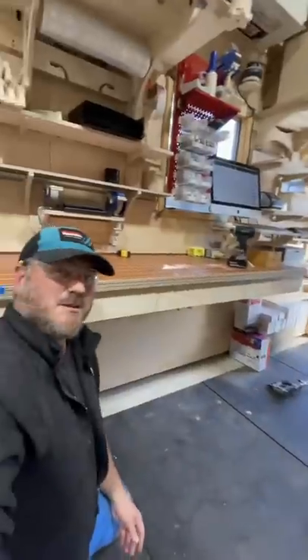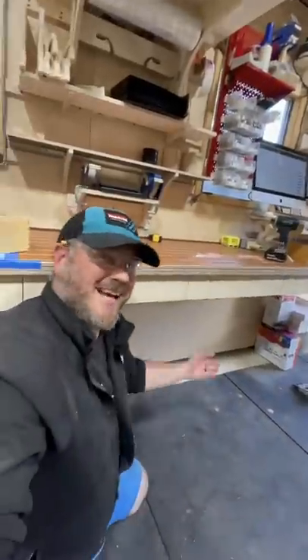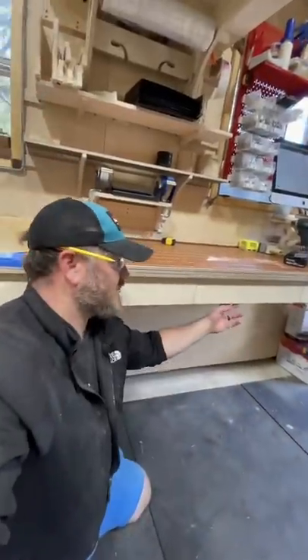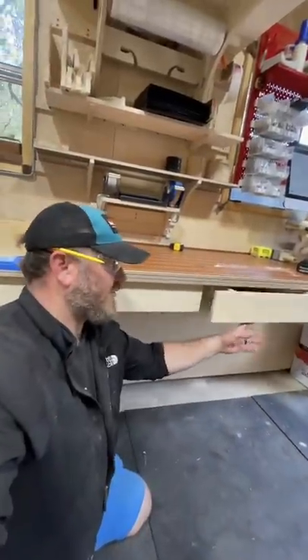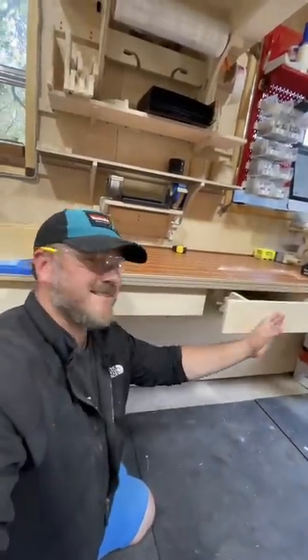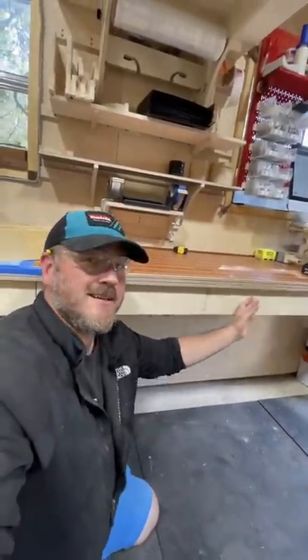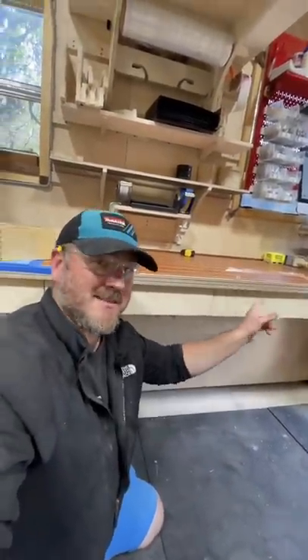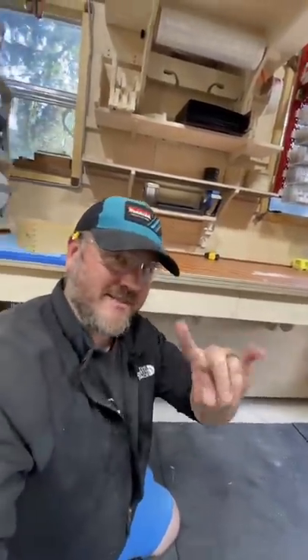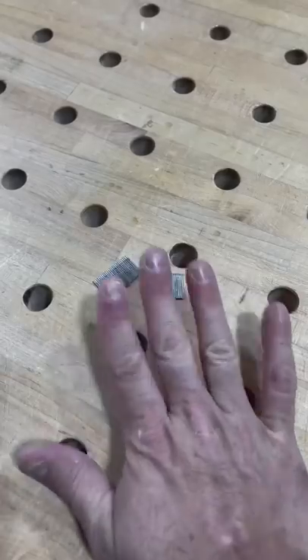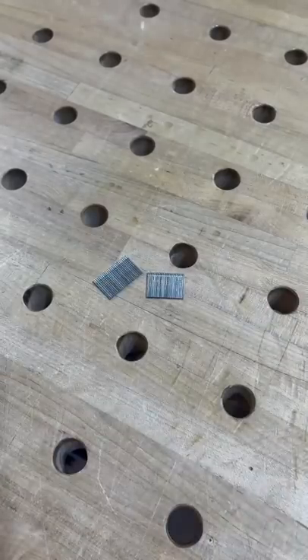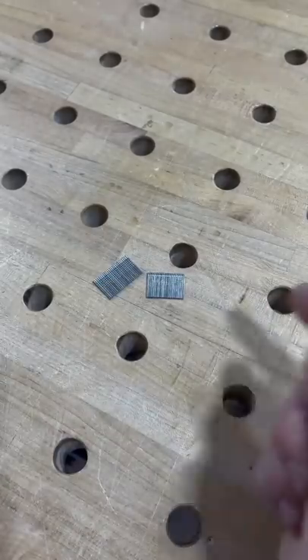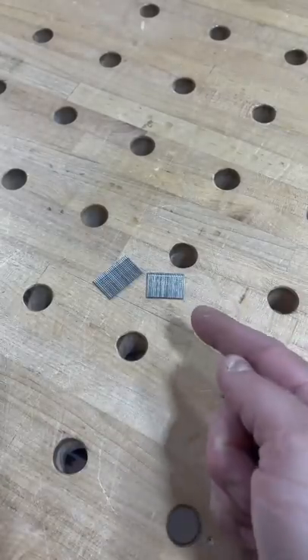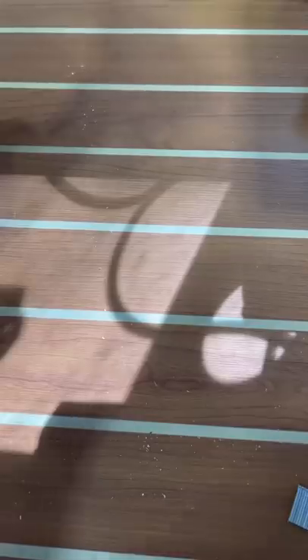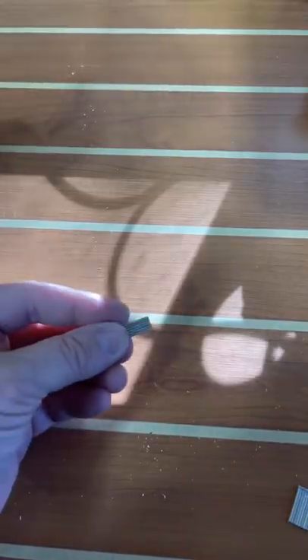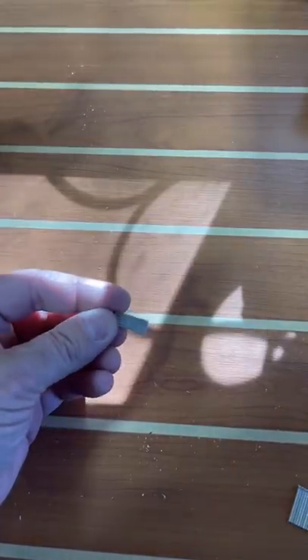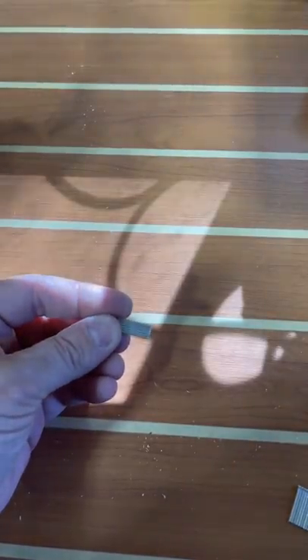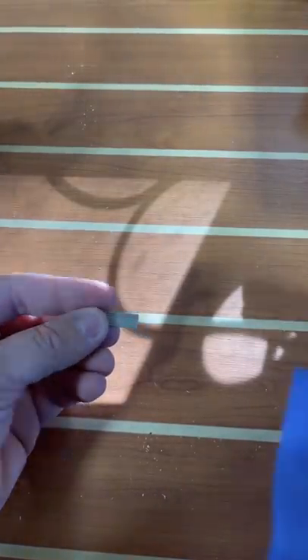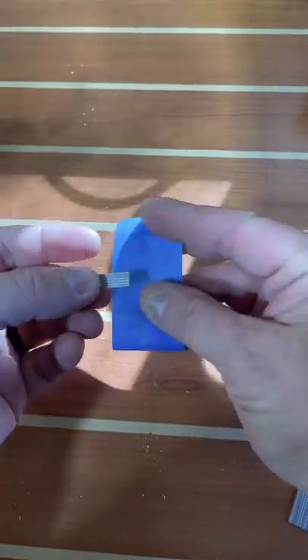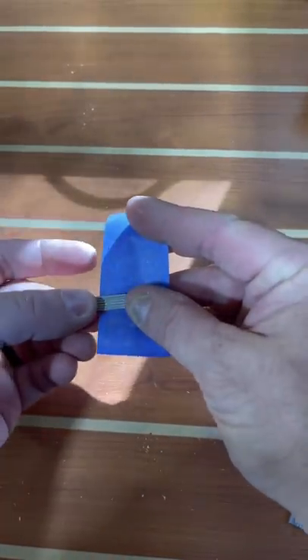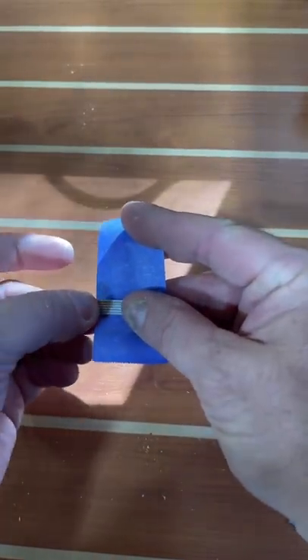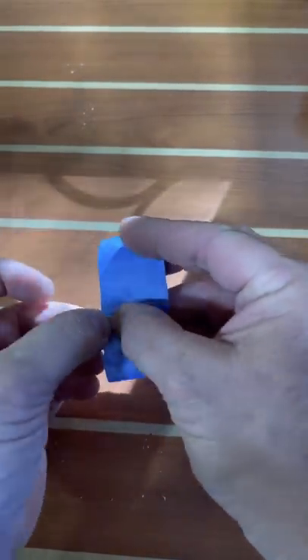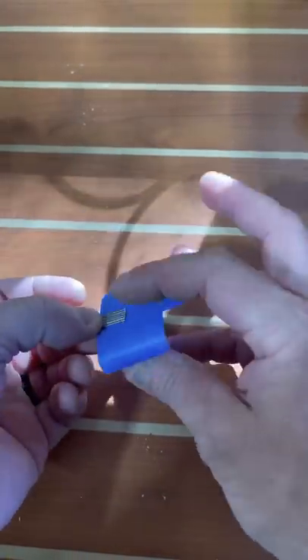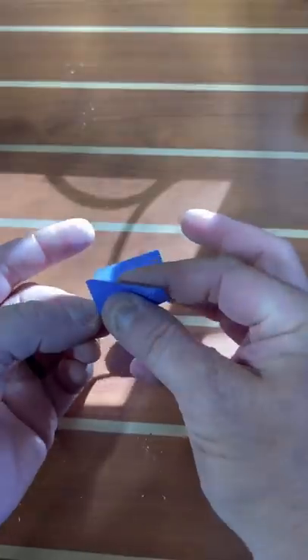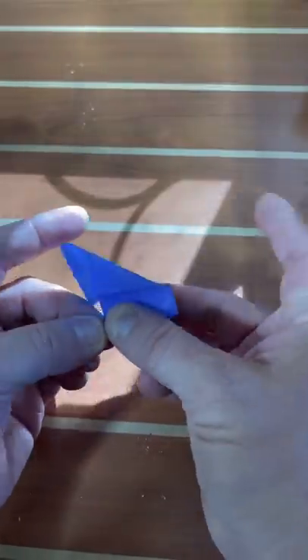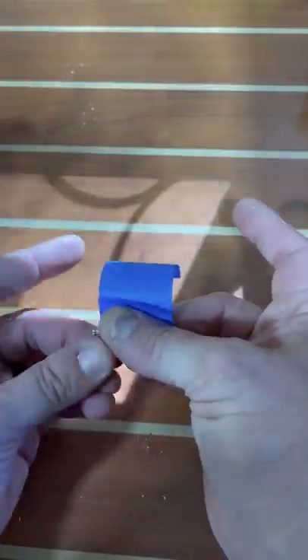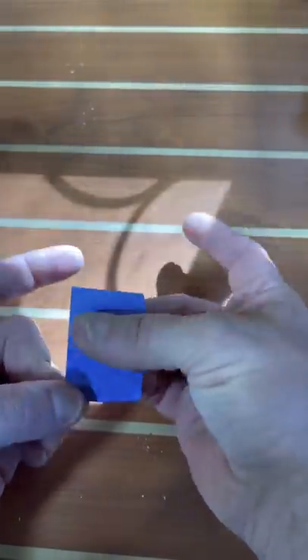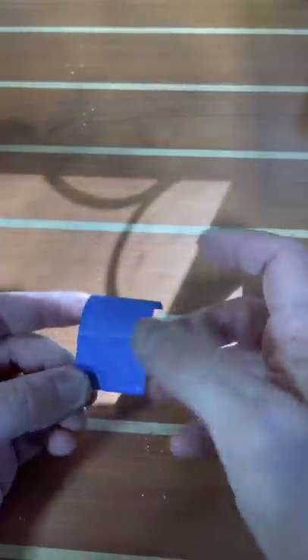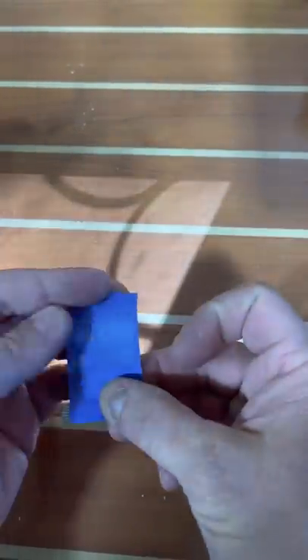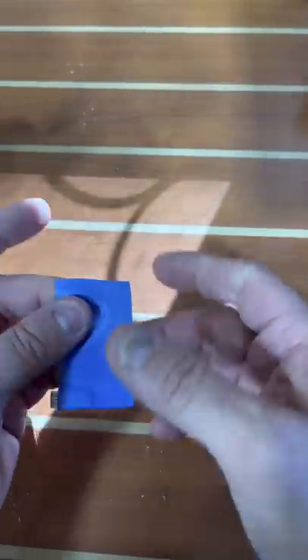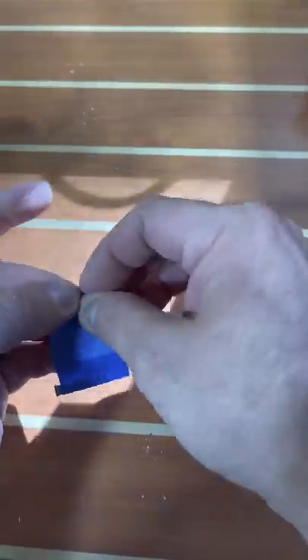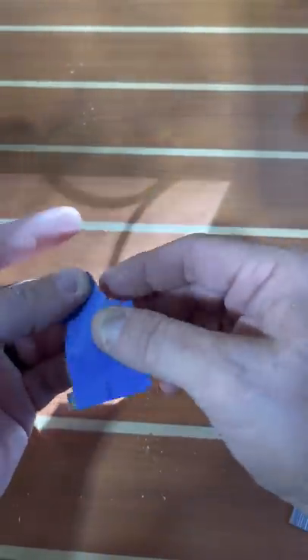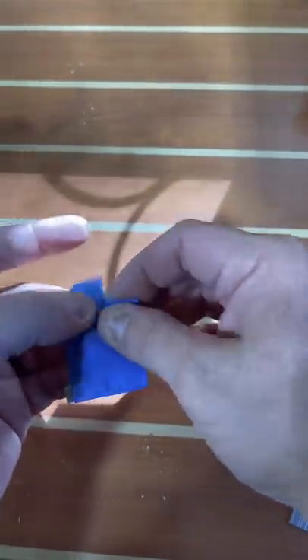A little trick today on some drawer face spacing. Check this out. First order of business is to get some brad nails. Then you want to take a little section of brad nails like this and encase them in some blue tape, just like so. You want to make sure you've got some sticky parts still here, and then I like to rip this down the middle.